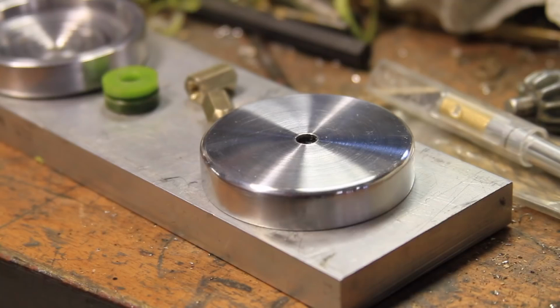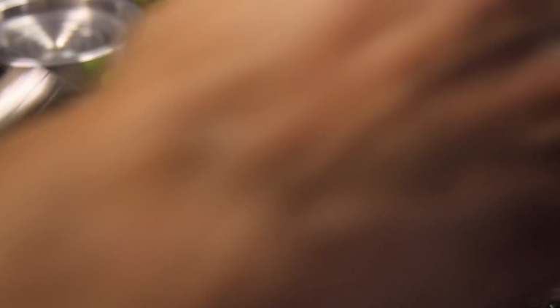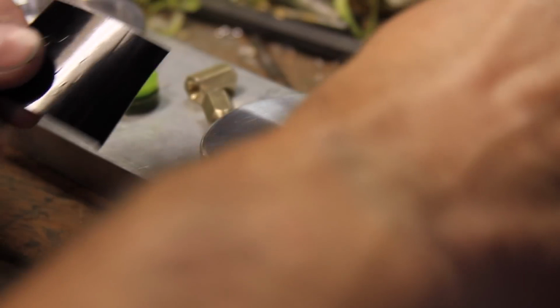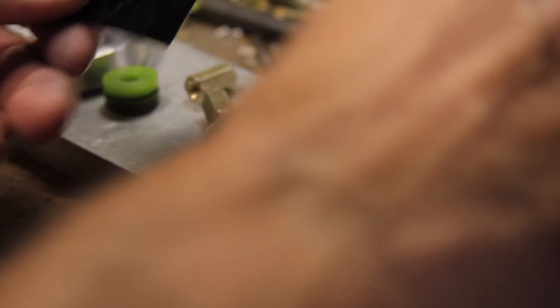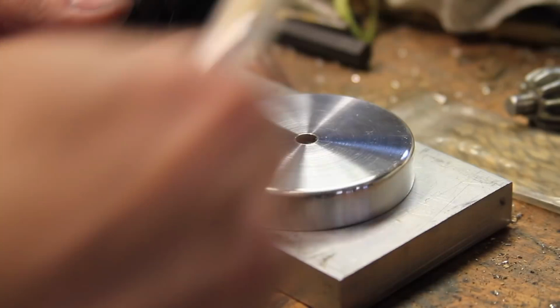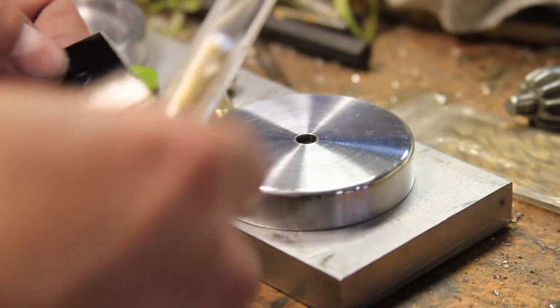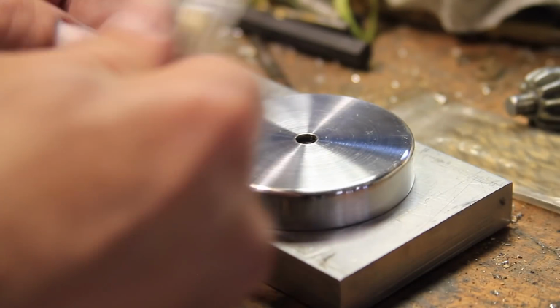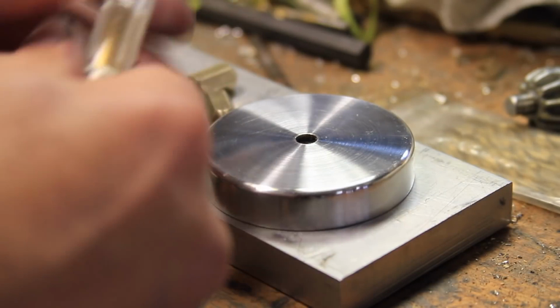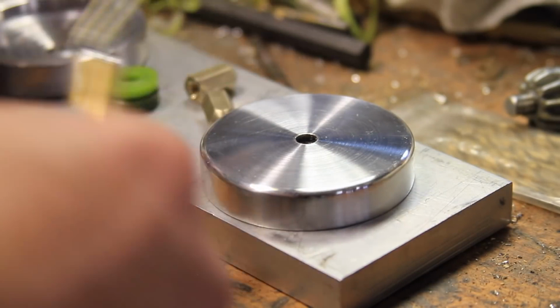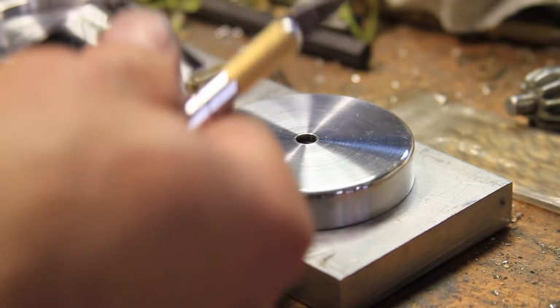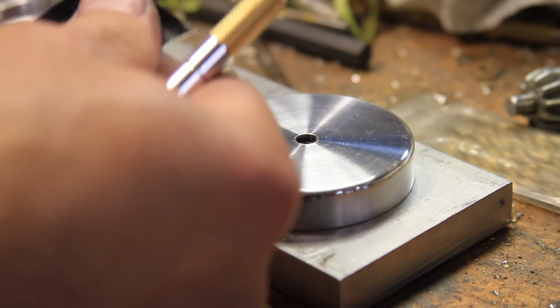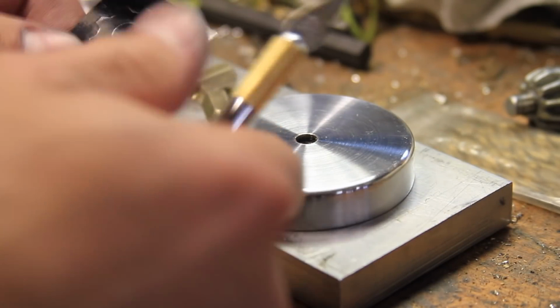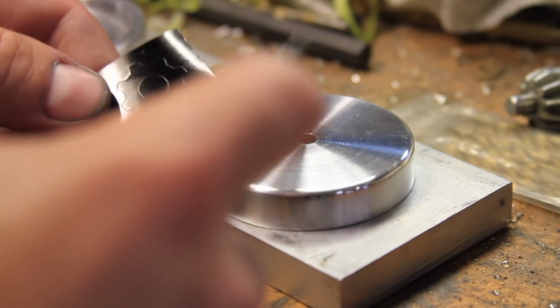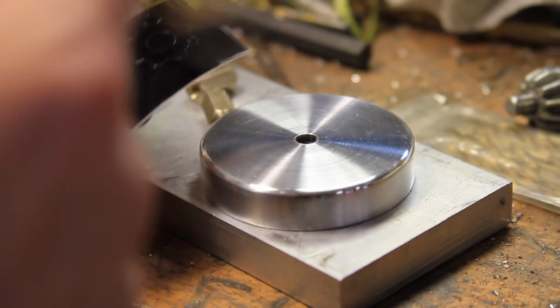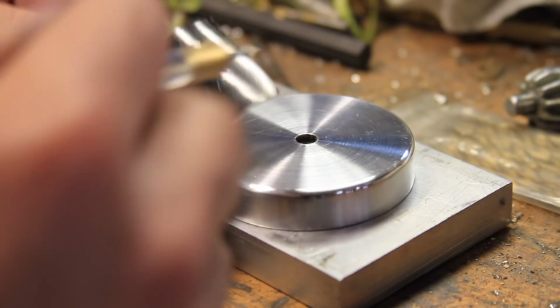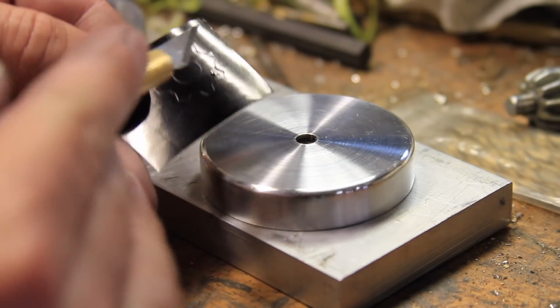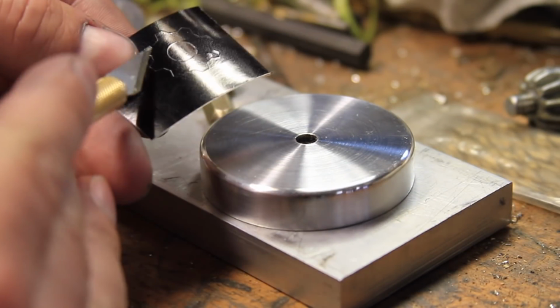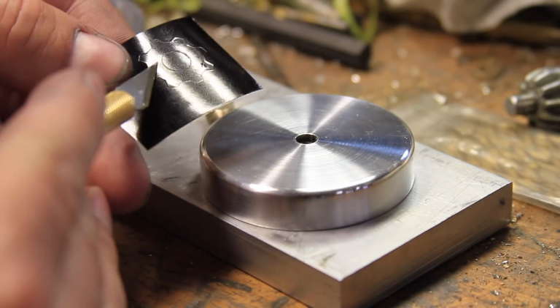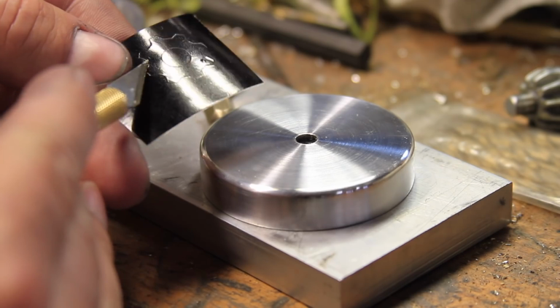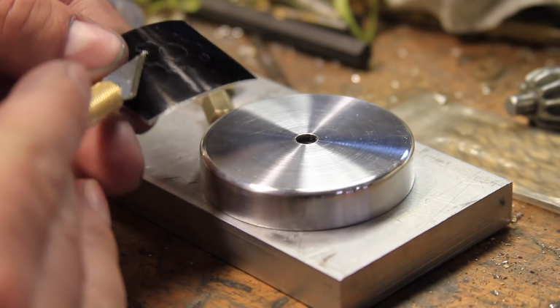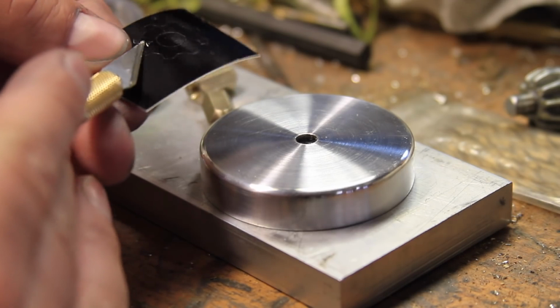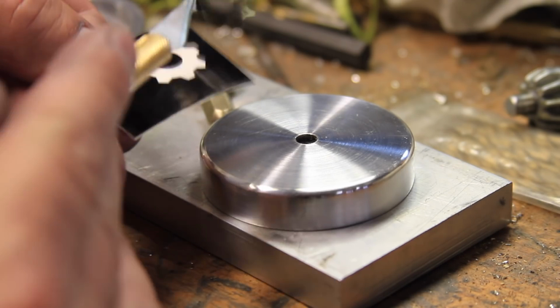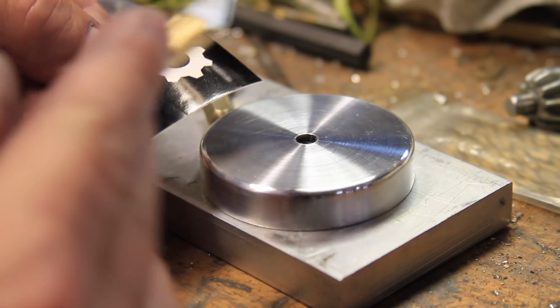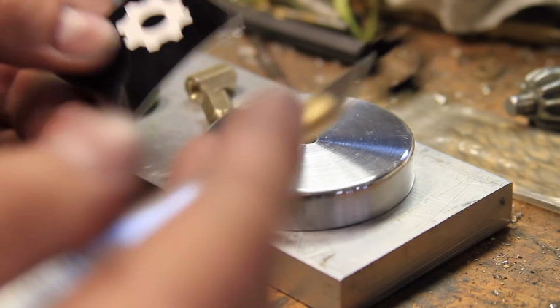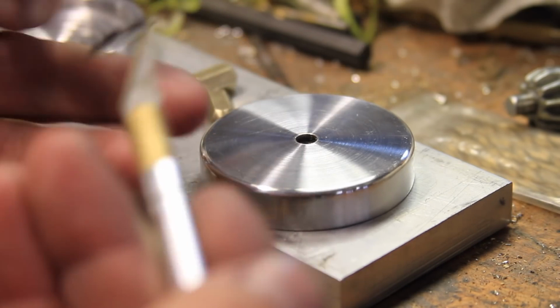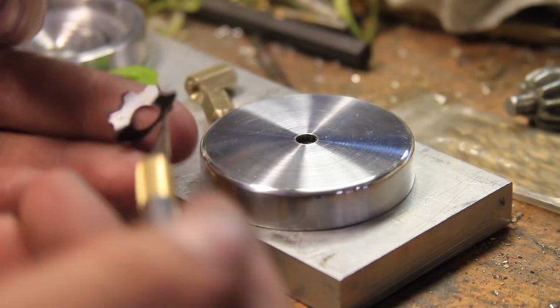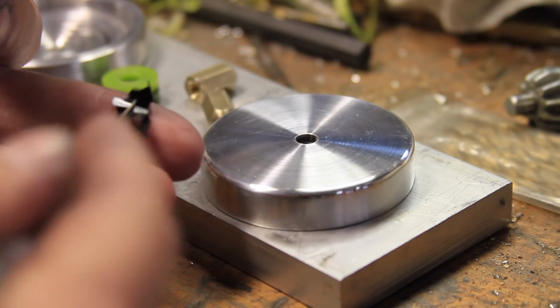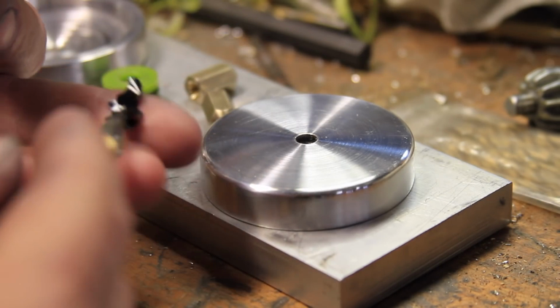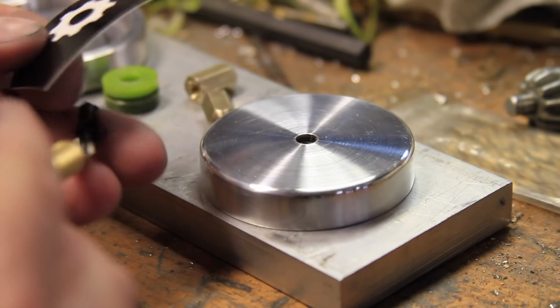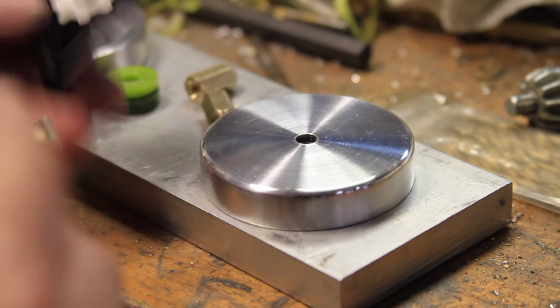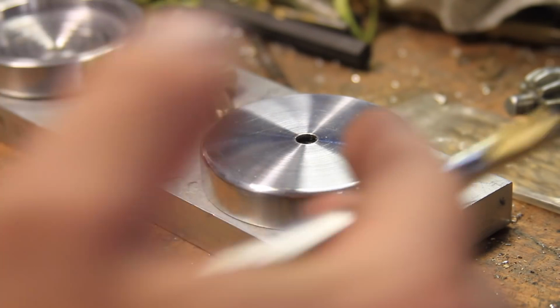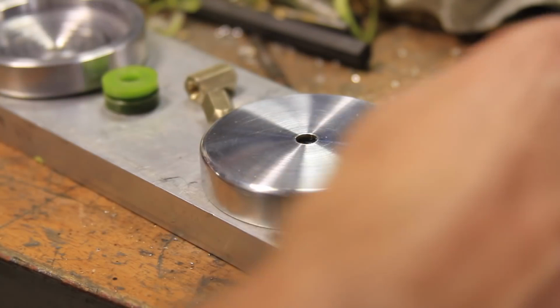If you've seen my other videos before, you know the process — as usual, I'm using a vinyl template I cut with aluminum black to etch the inside of one of the sides.